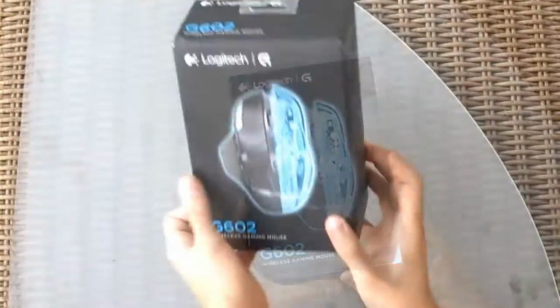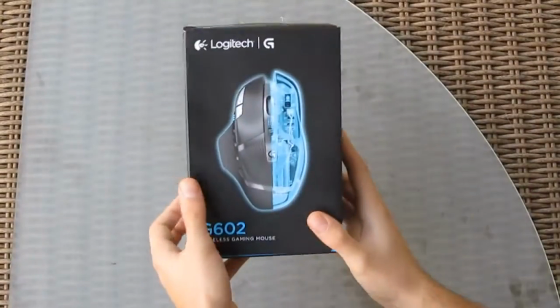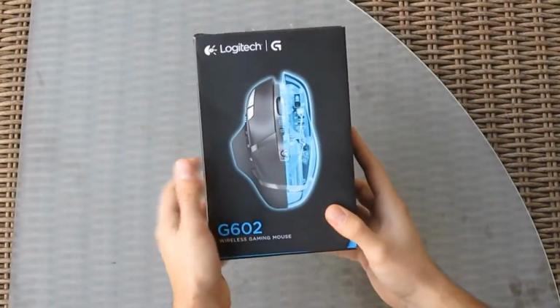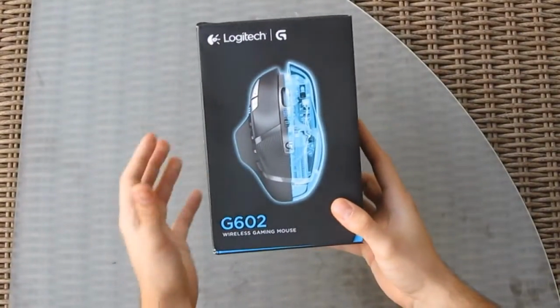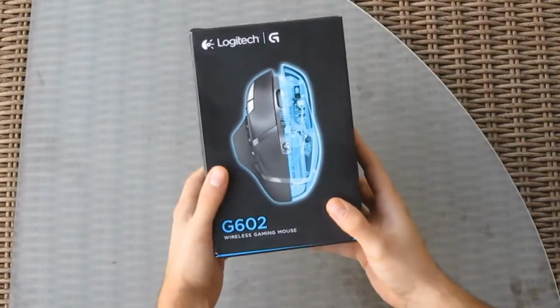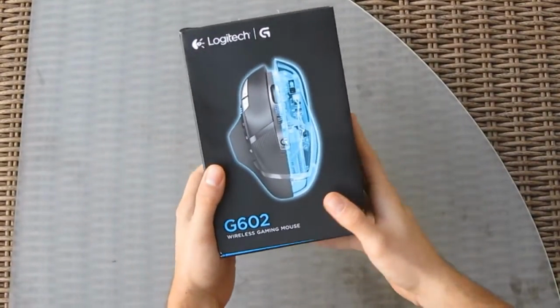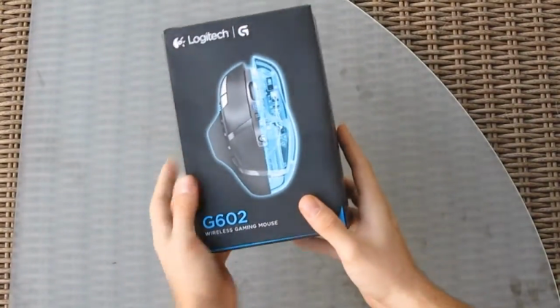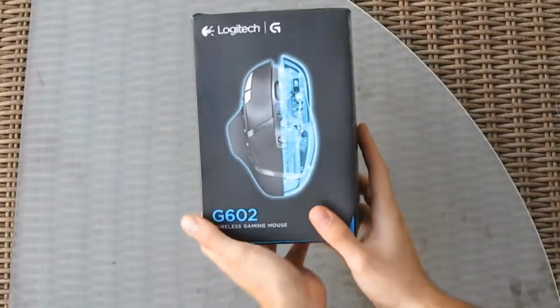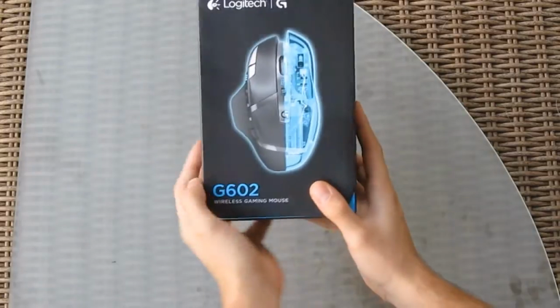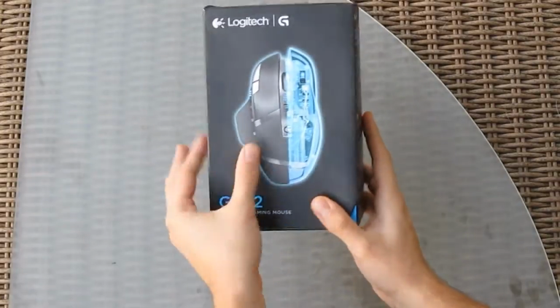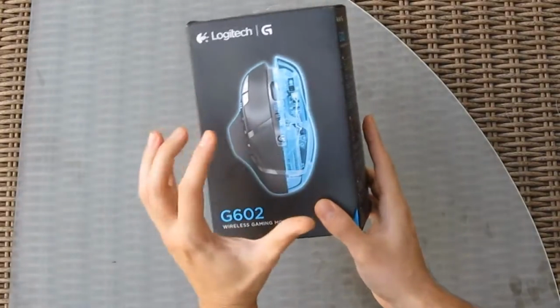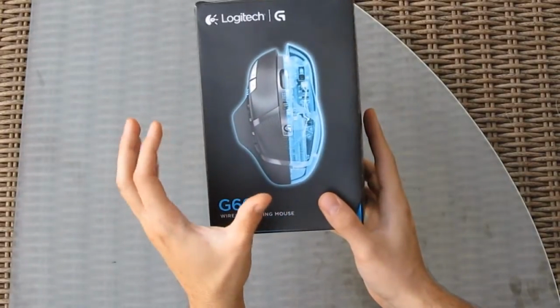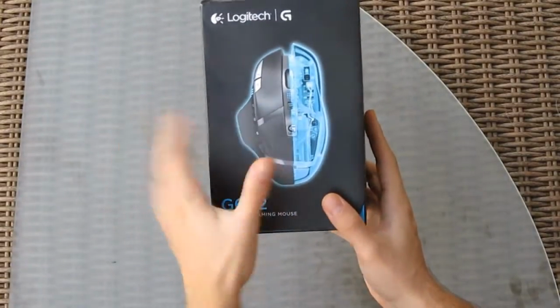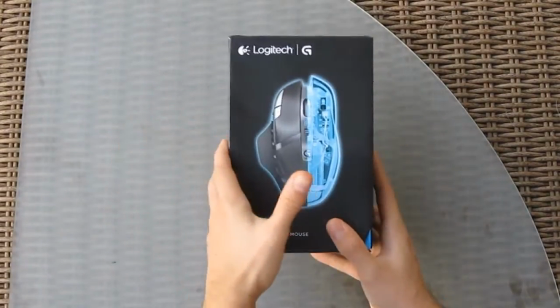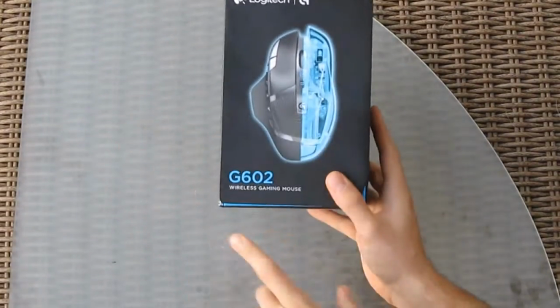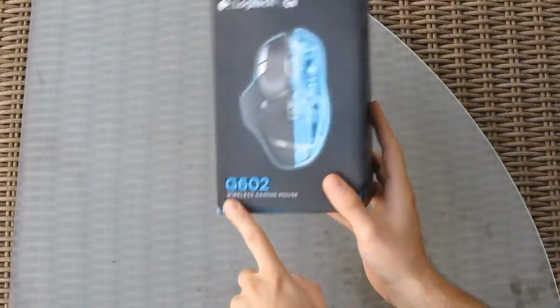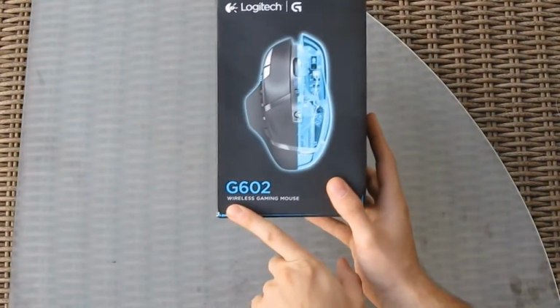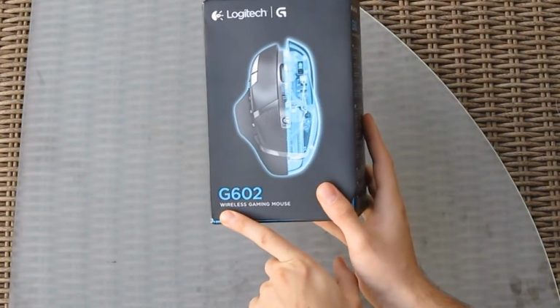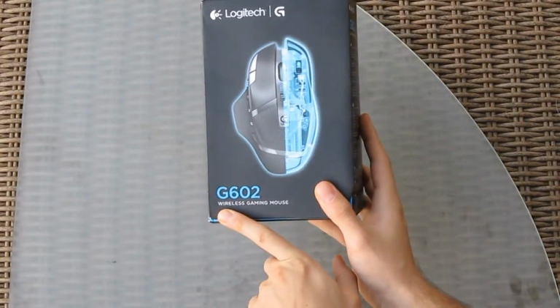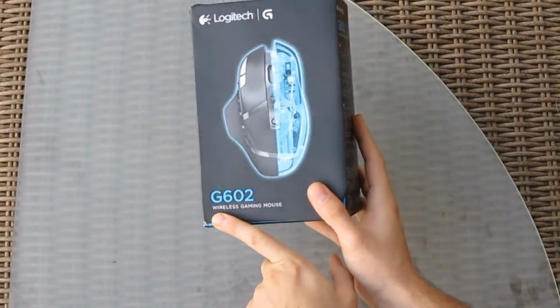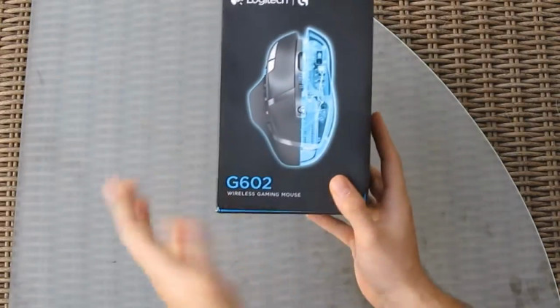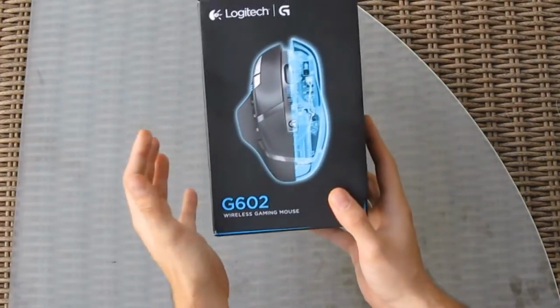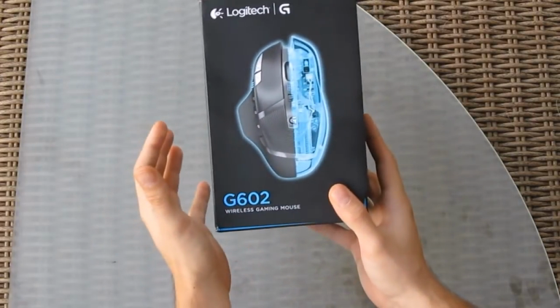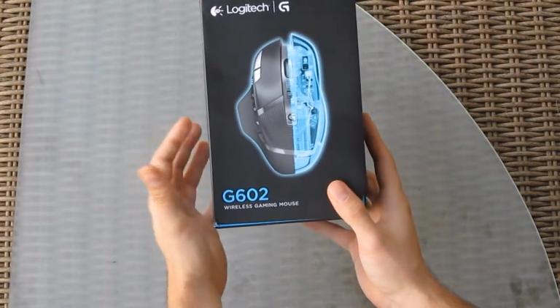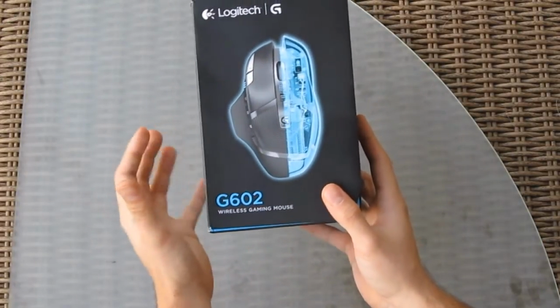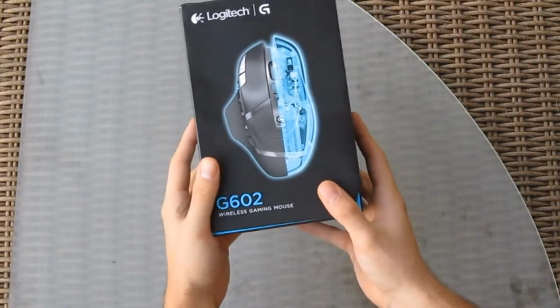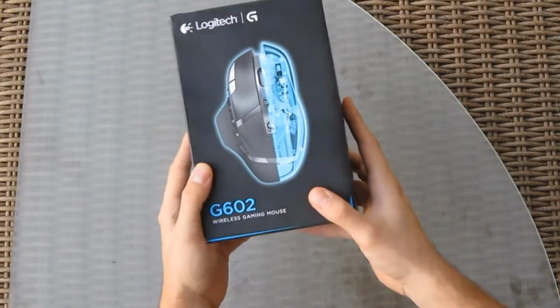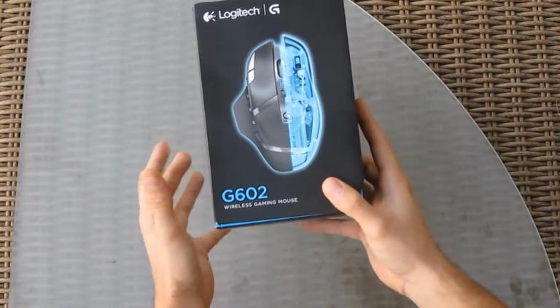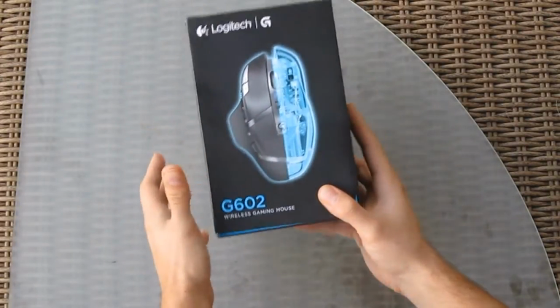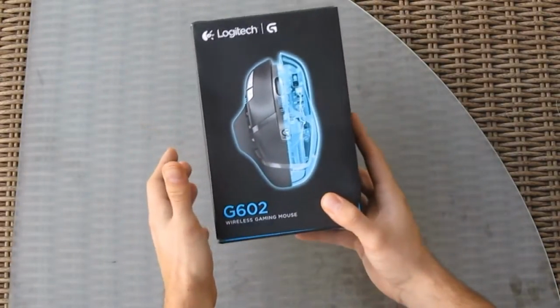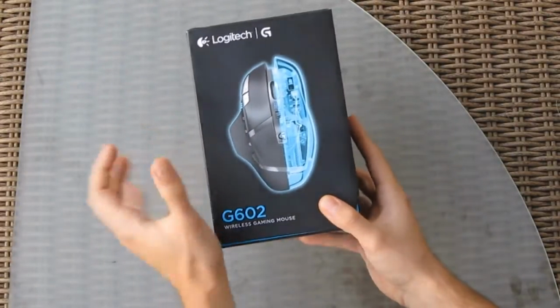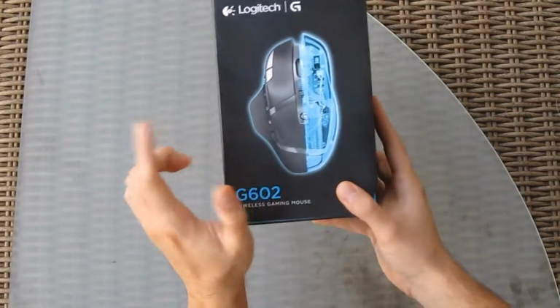As you can see, I'm holding in my hand a new product from Logitech's G series of gaming peripherals, and in this case it's a wireless mouse. The G602 is not a successor of the current G700S but rather a completely new product in itself.